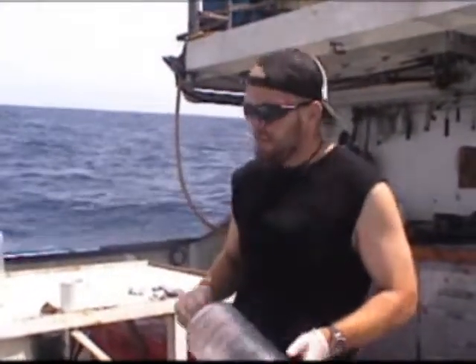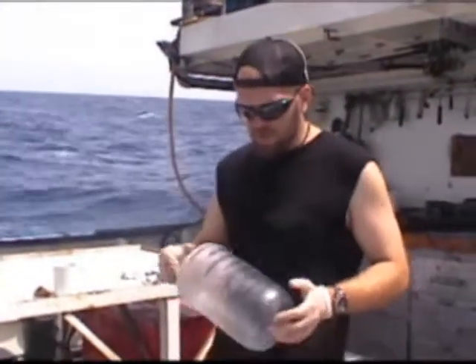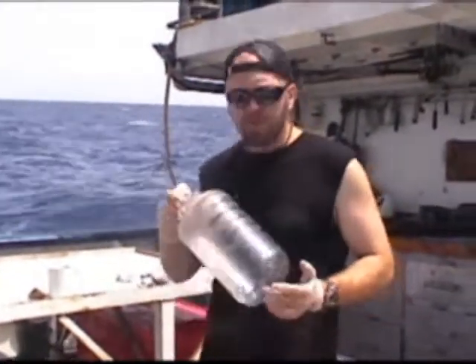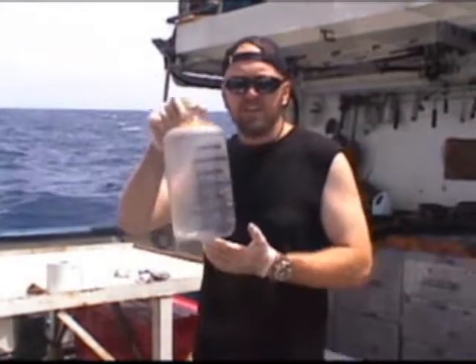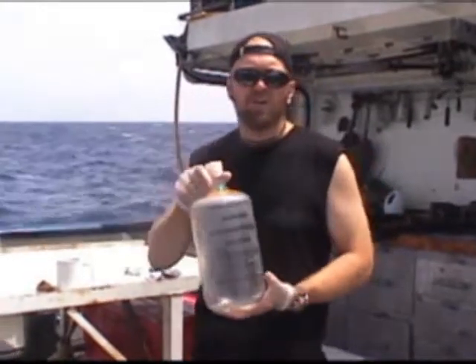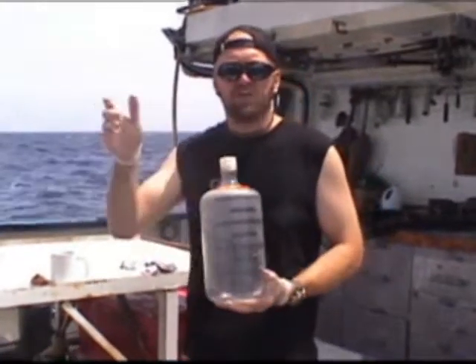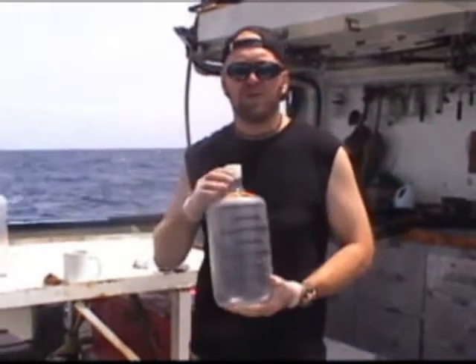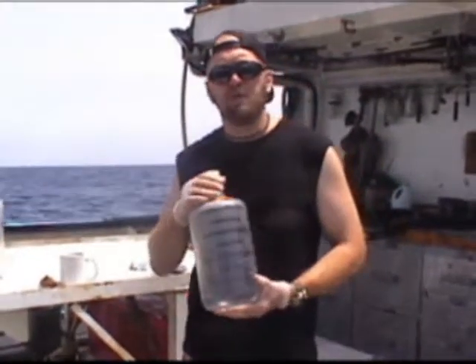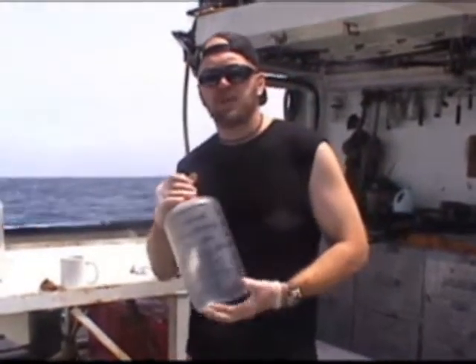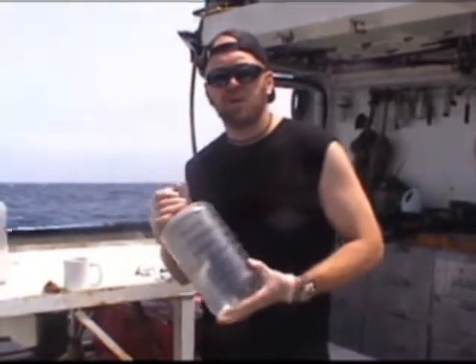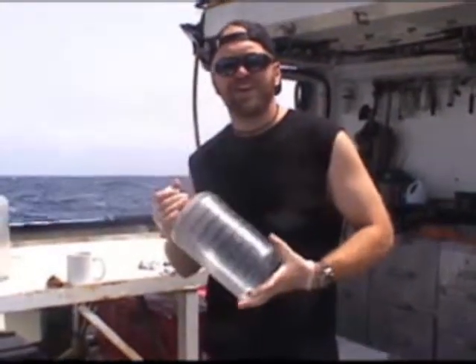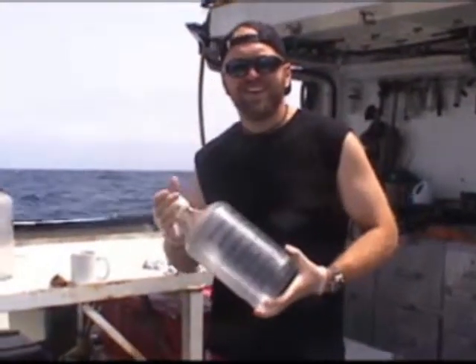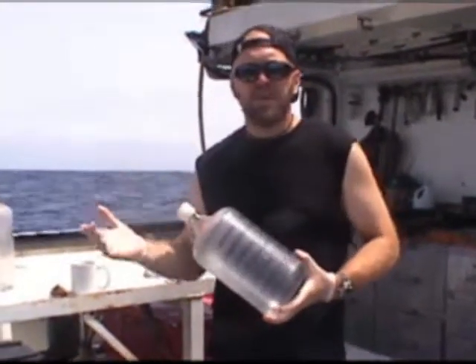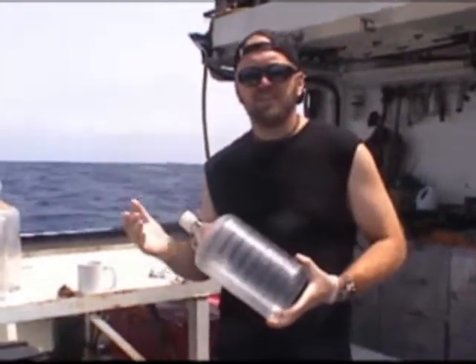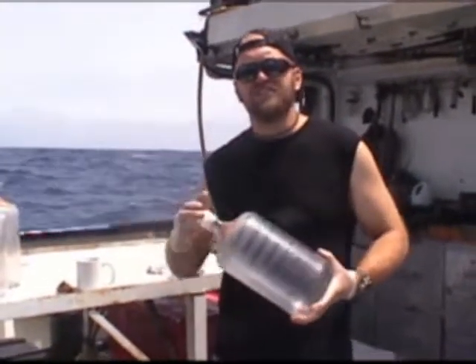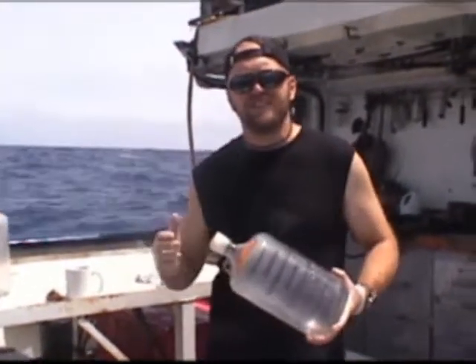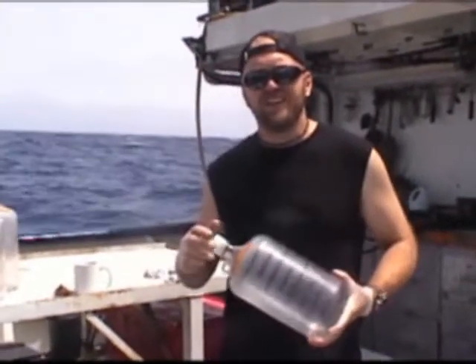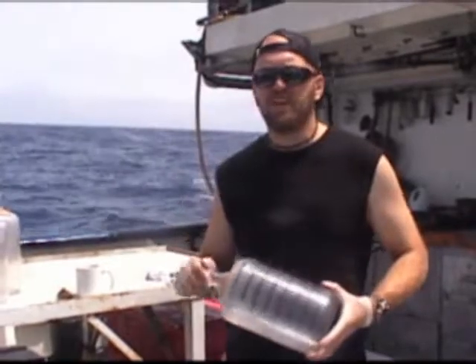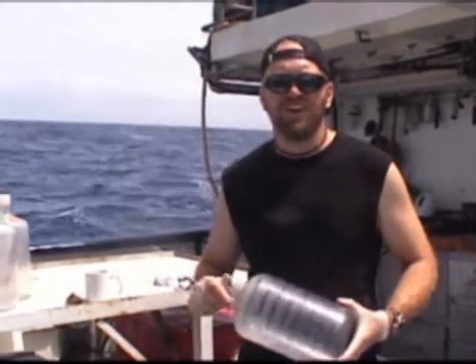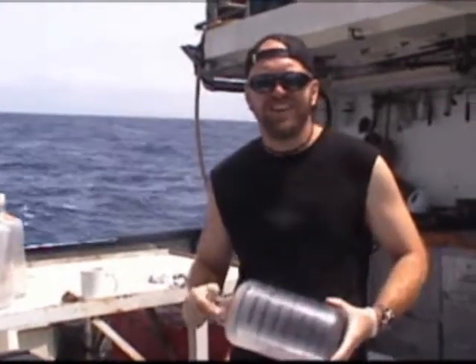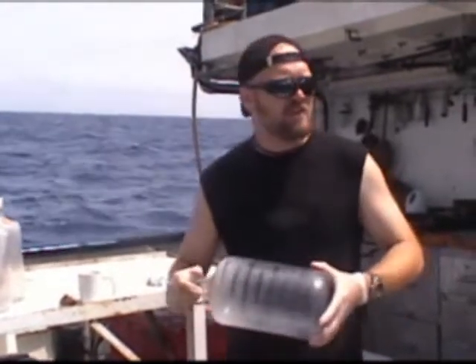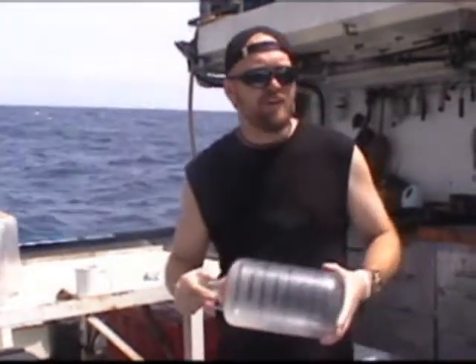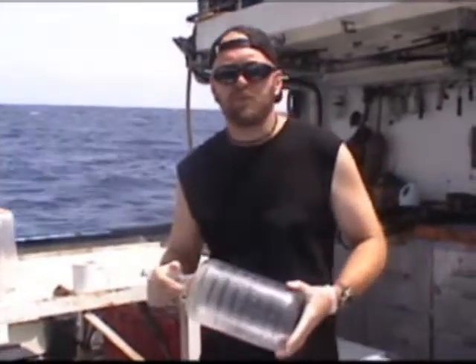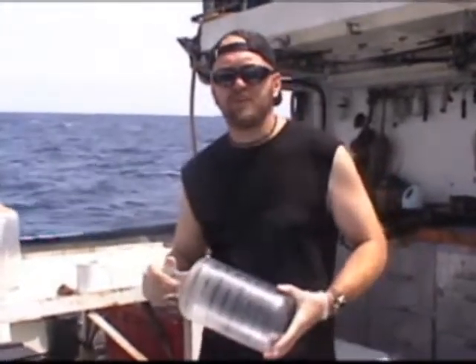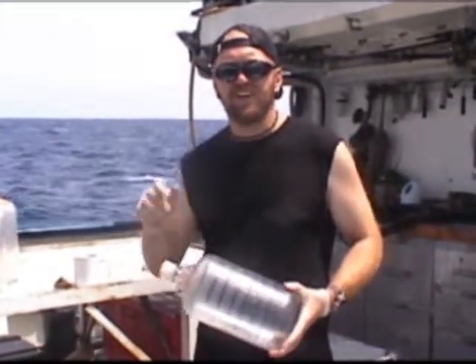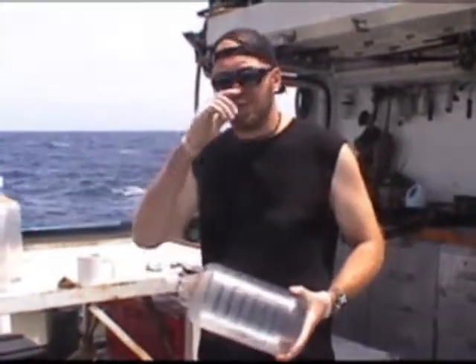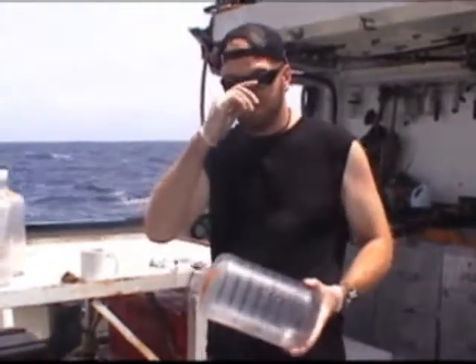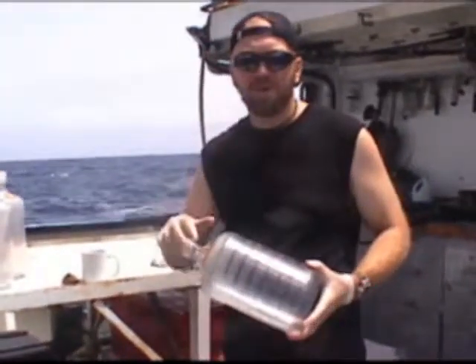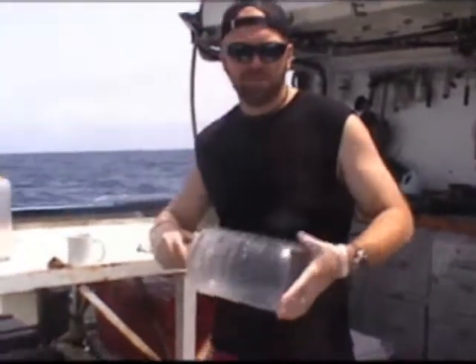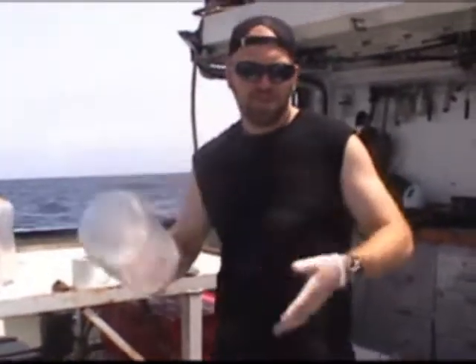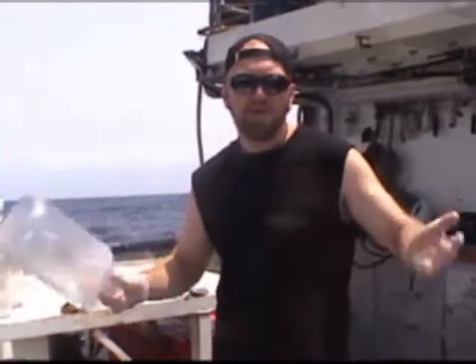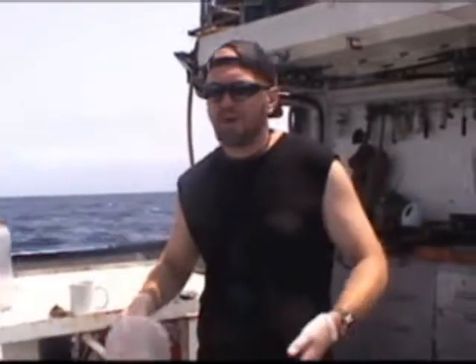We're doing that by filling these bottles with that trace metal-free pump that I showed earlier, and then making certain additions to seawater, and then measuring our various parameters at the end of the experiment after a certain amount of time.